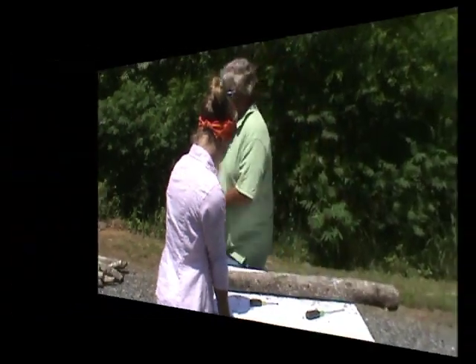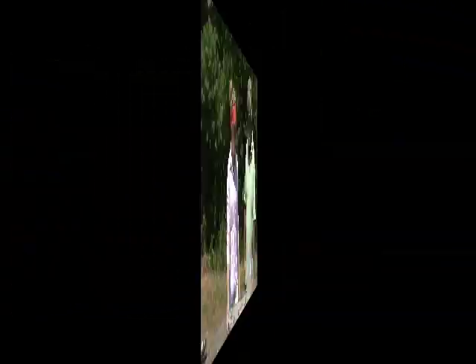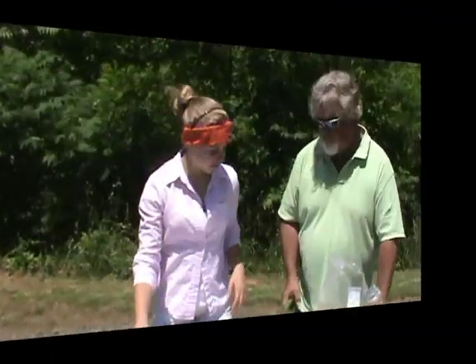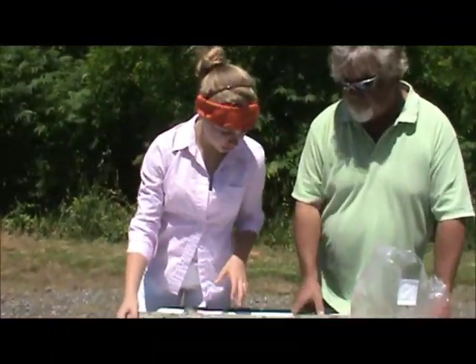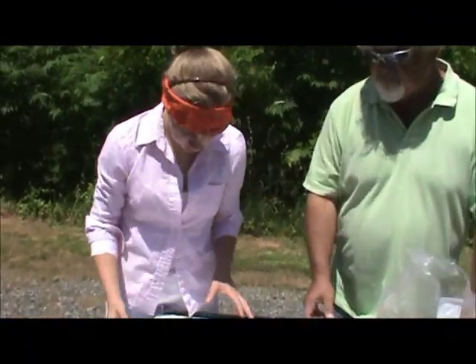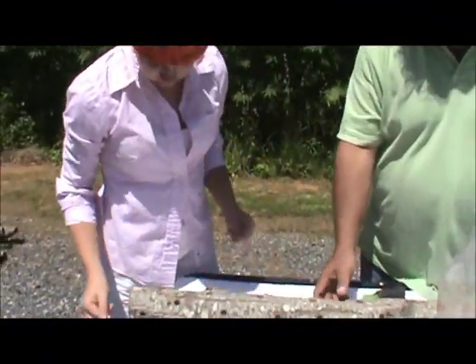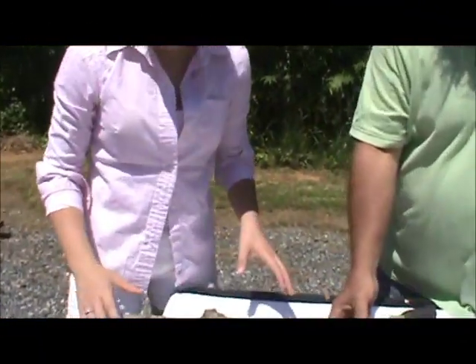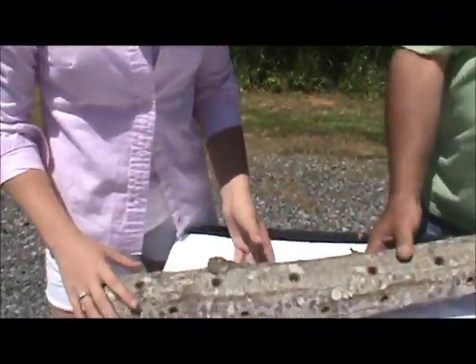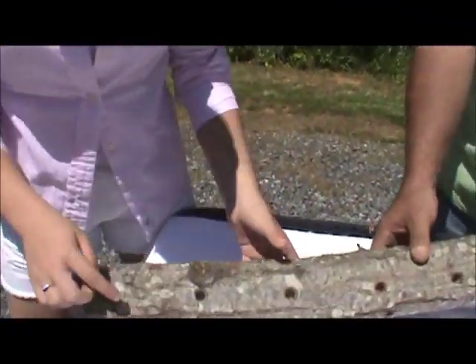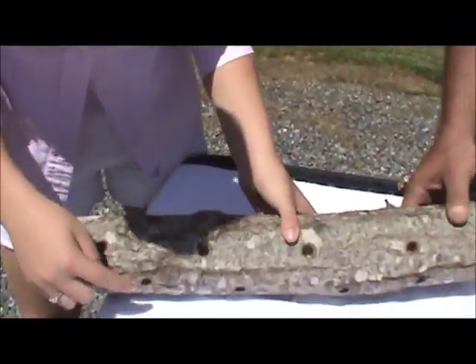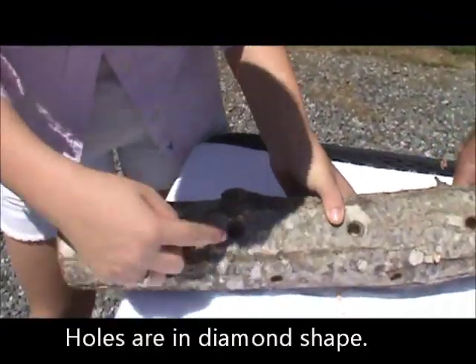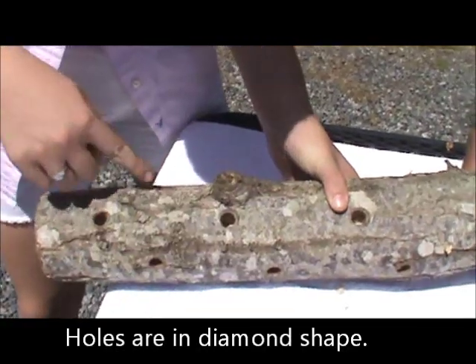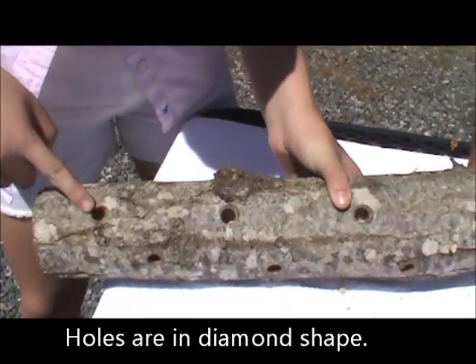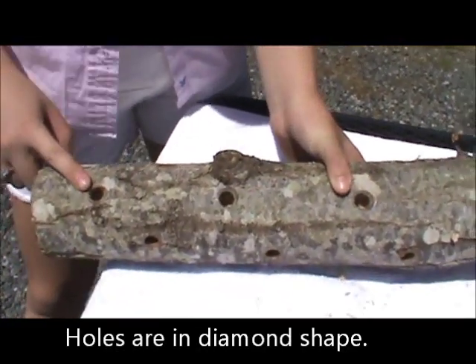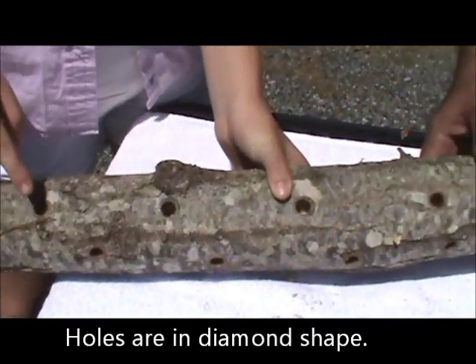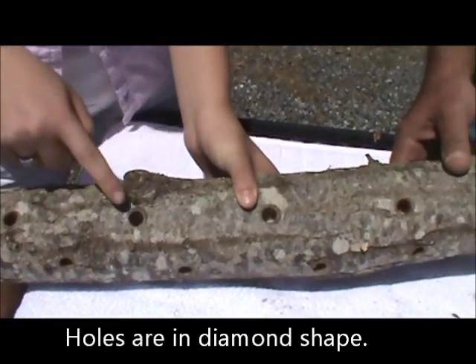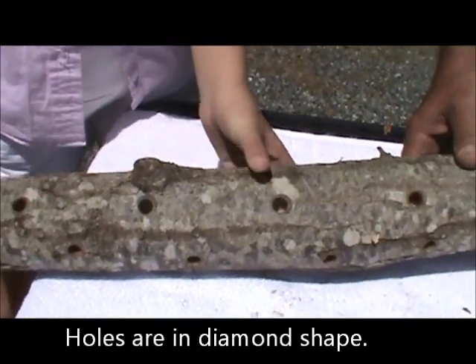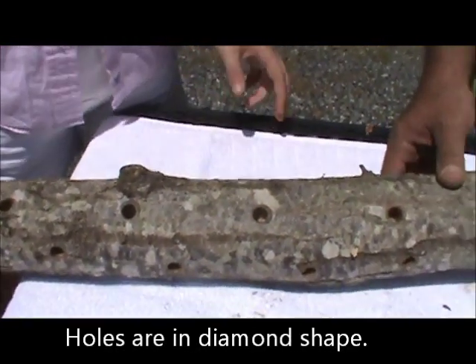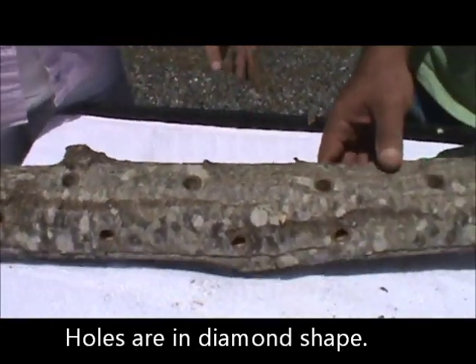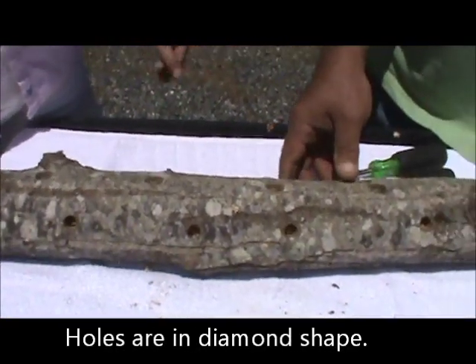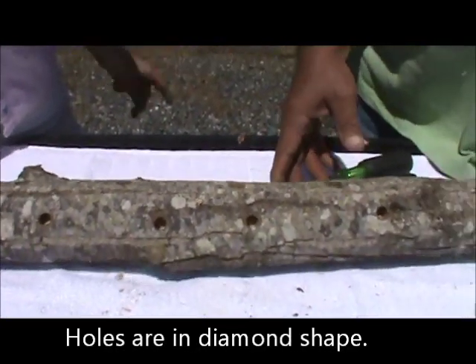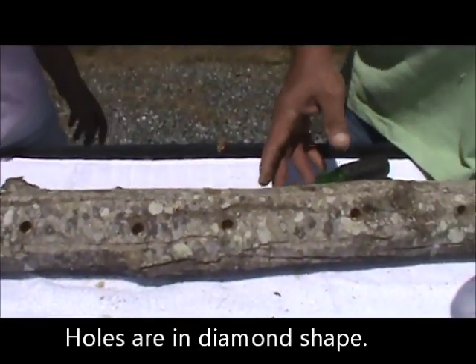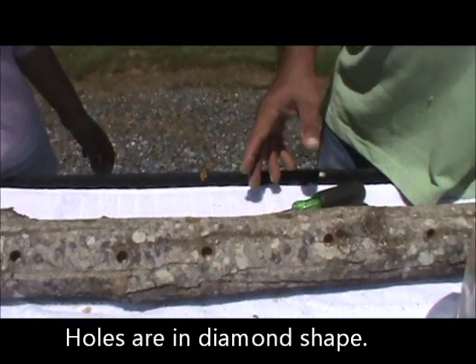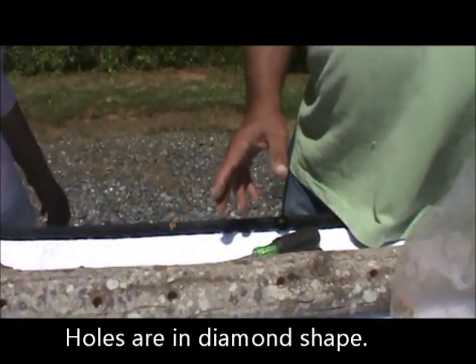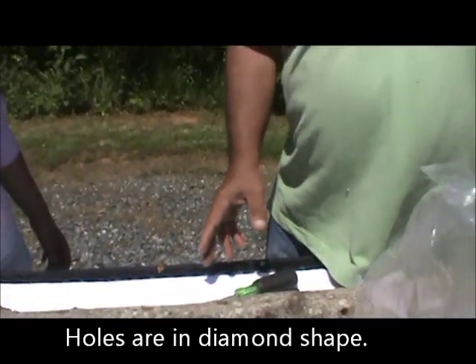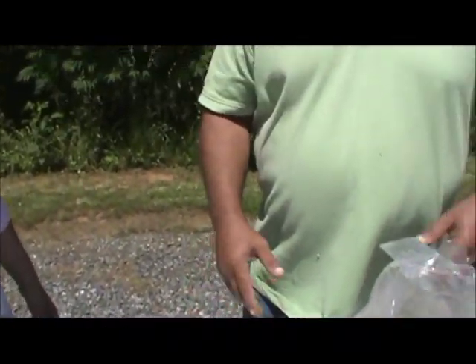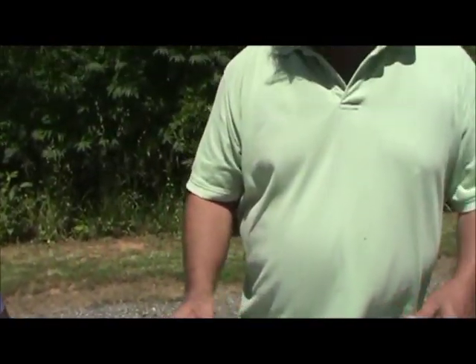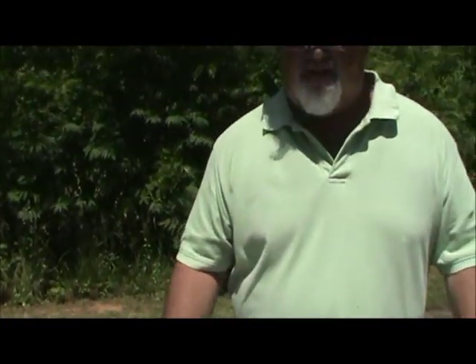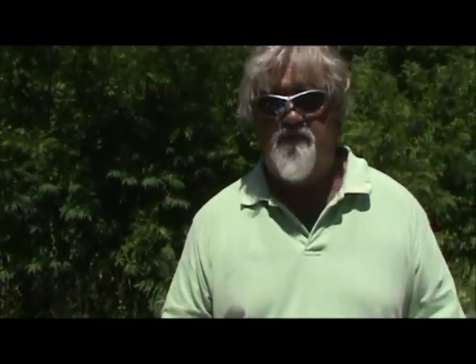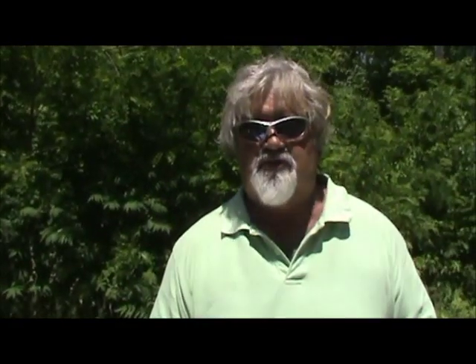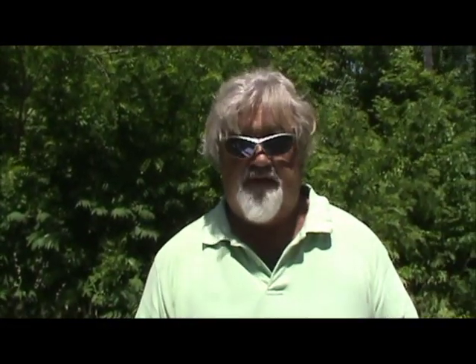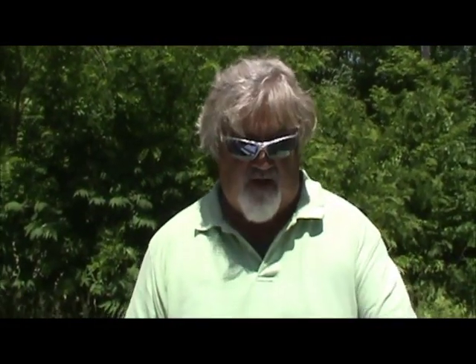Now we've just finished drilling all the holes into our log. As you can see, it is in a diamond shape and they are six inches apart. They don't have to be exactly perfect — as long as you get it close, you want to get the spawn into the log.